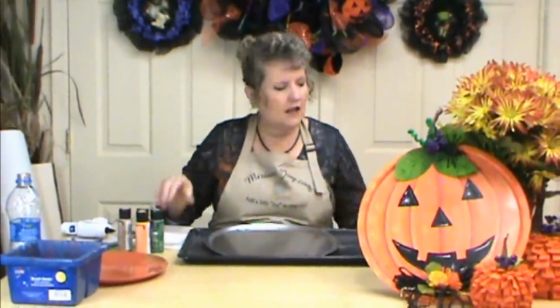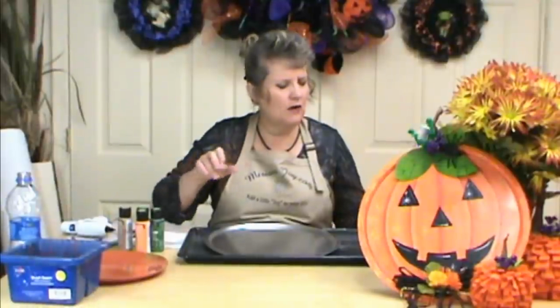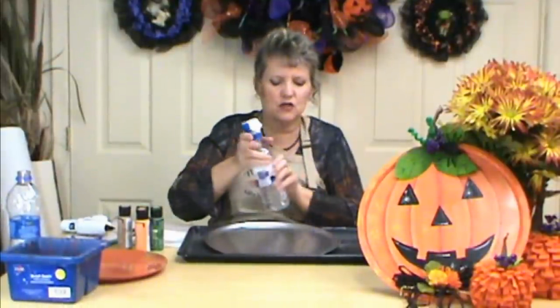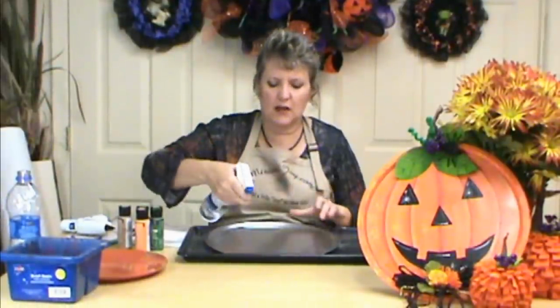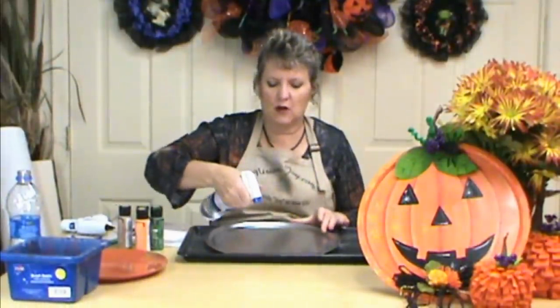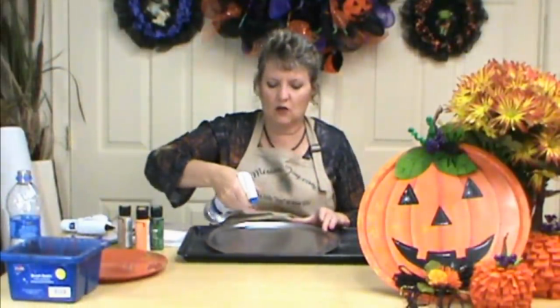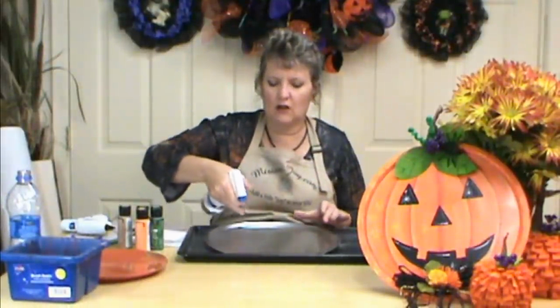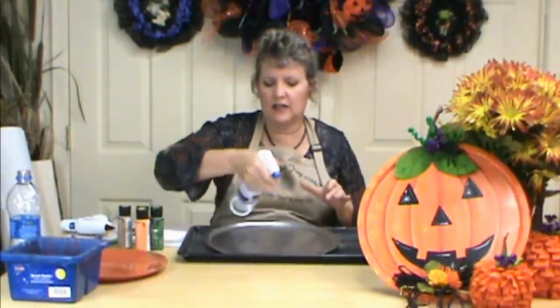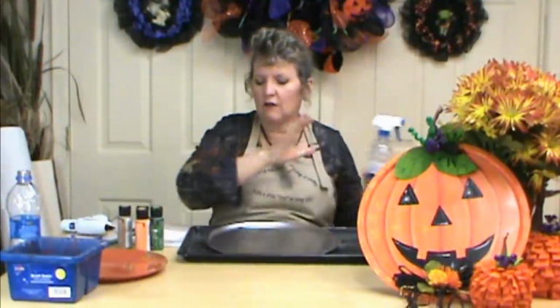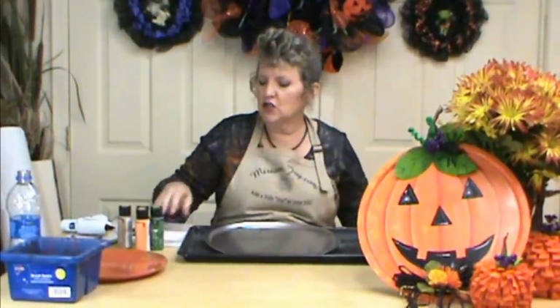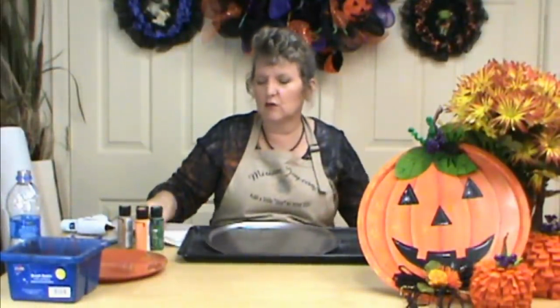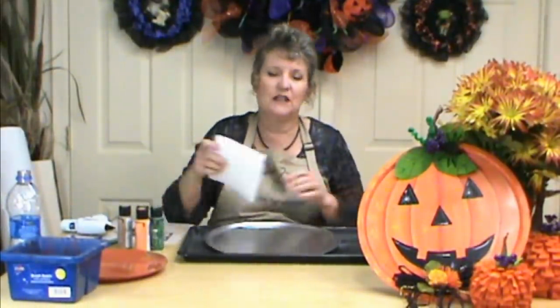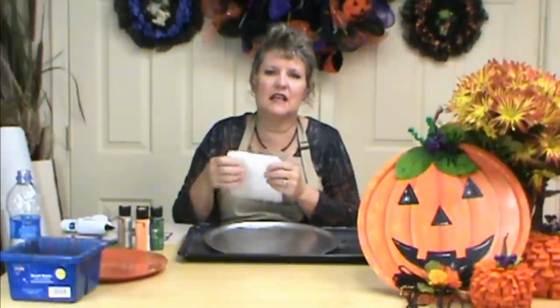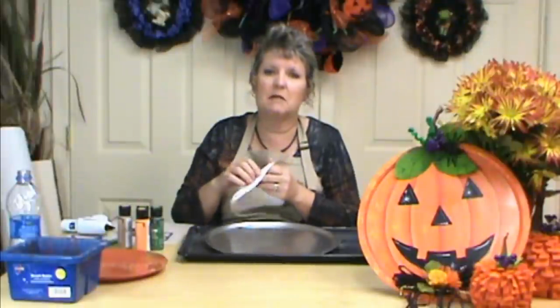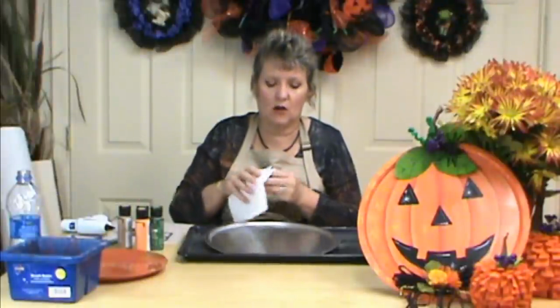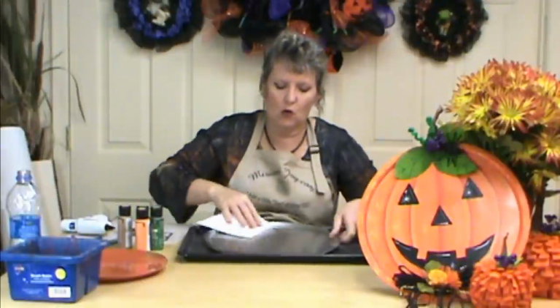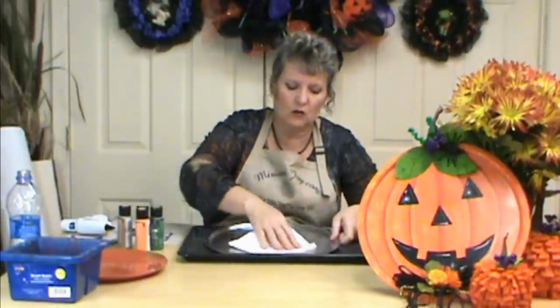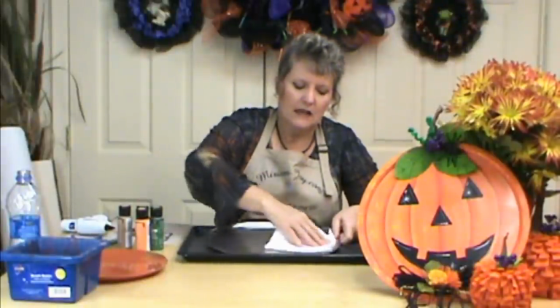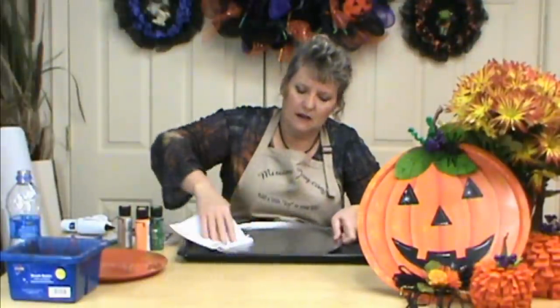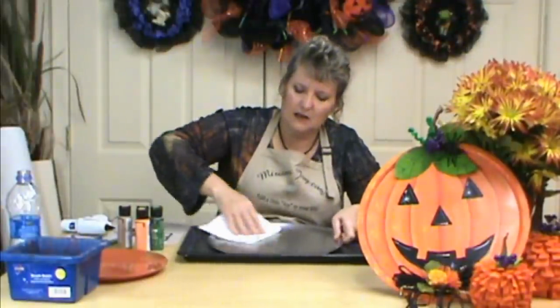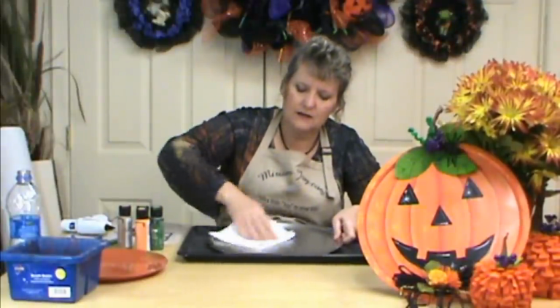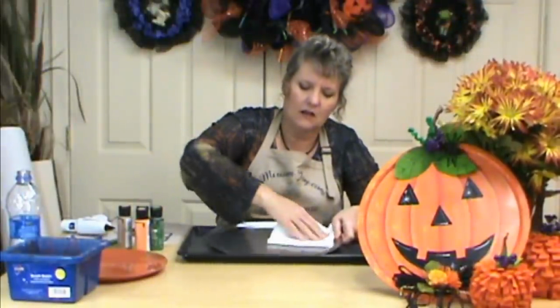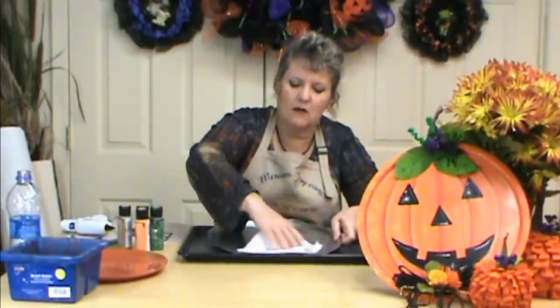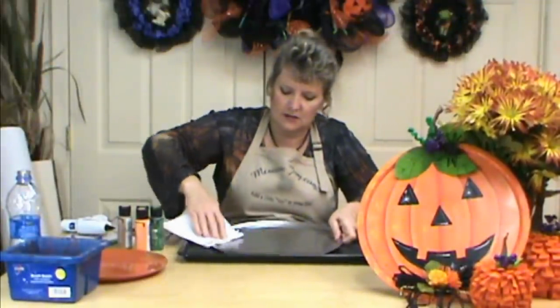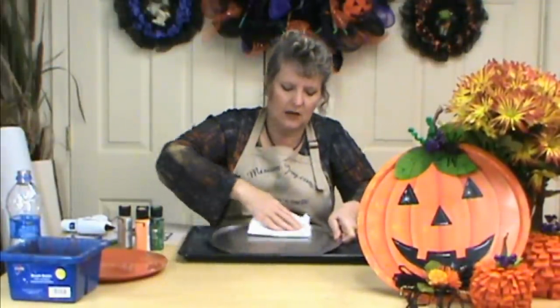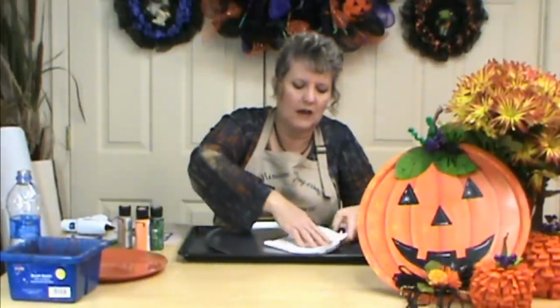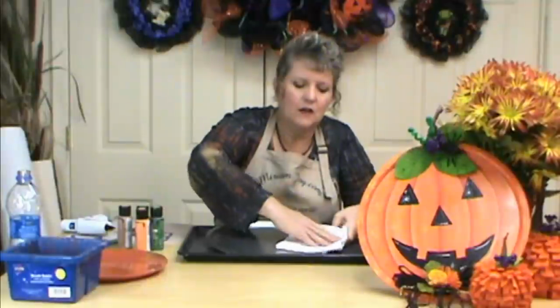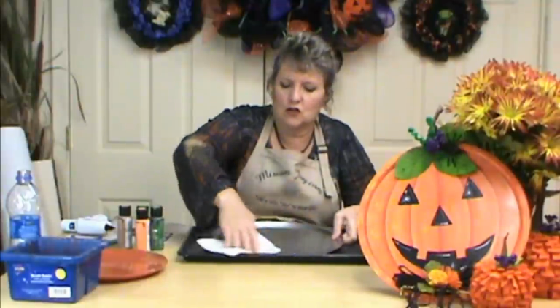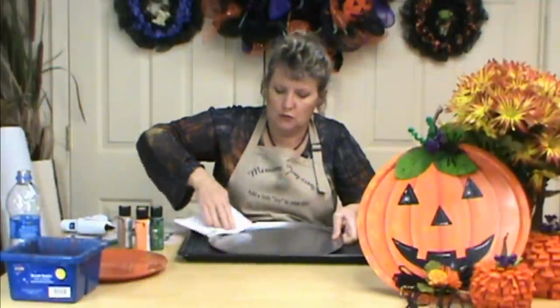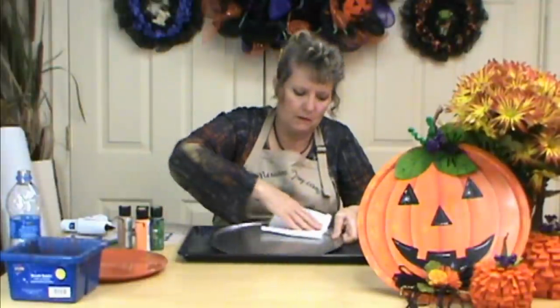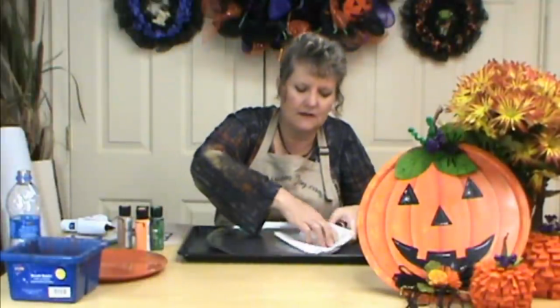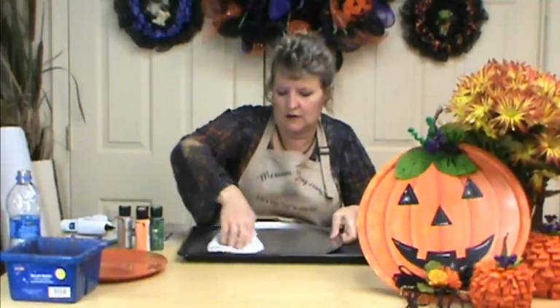I'm going to just spray it with rubbing alcohol and clean it off, just remove anything that may be on it — oils, hand prints, anything like that. We're just going to get it ready to put our paint on it.